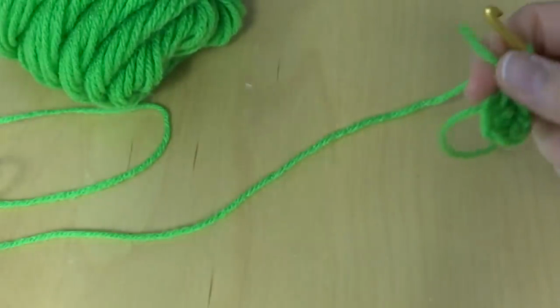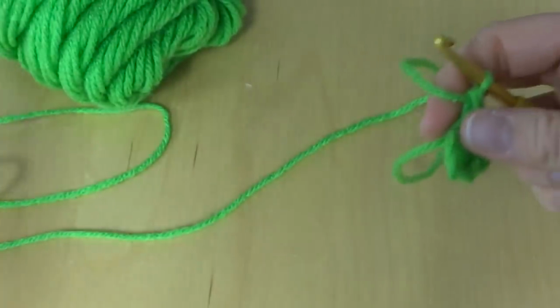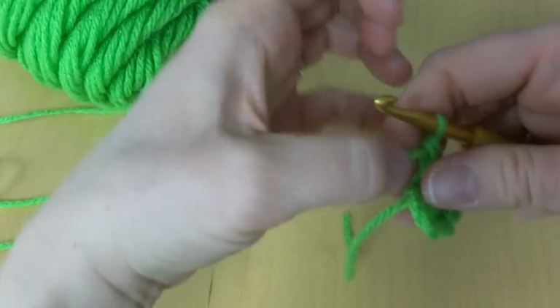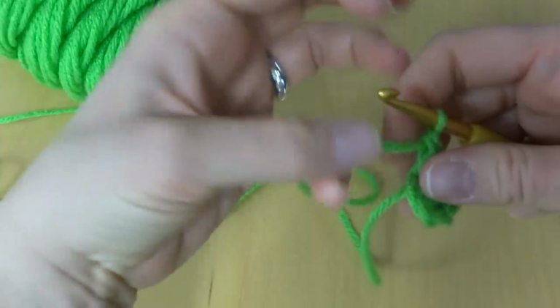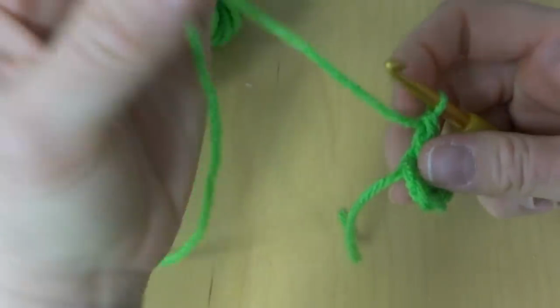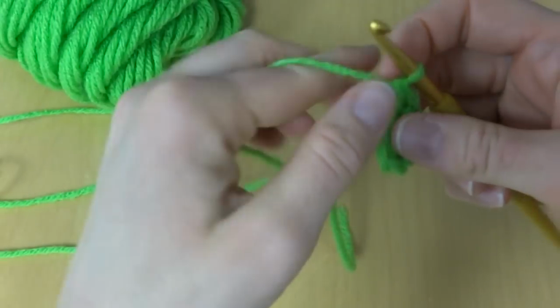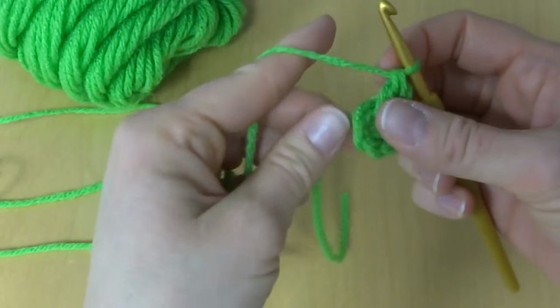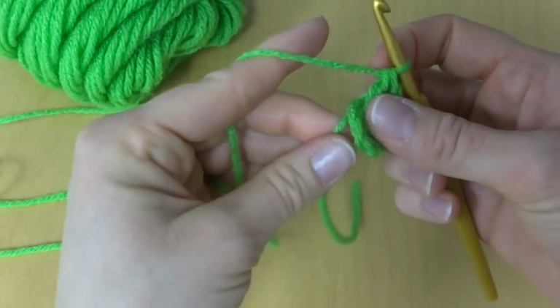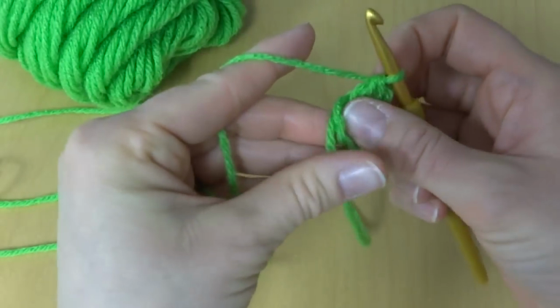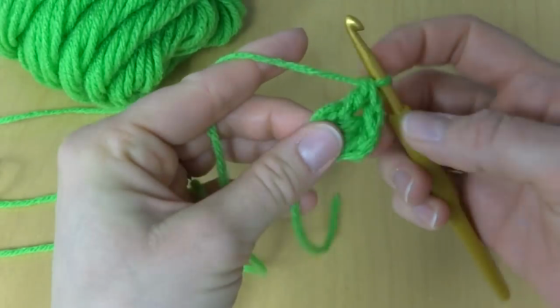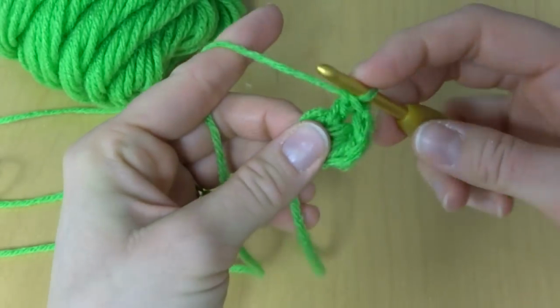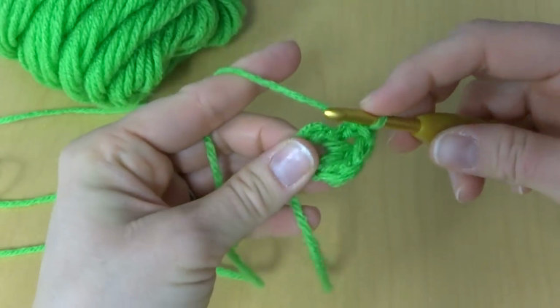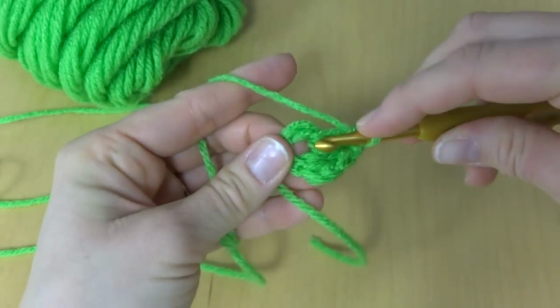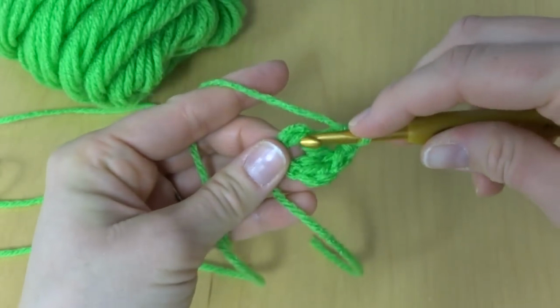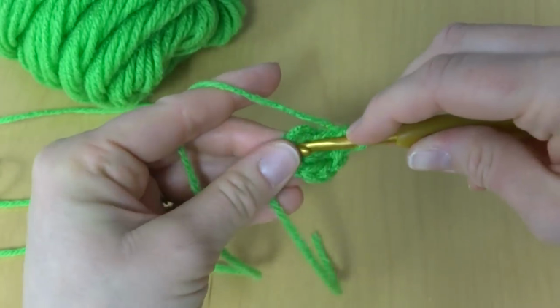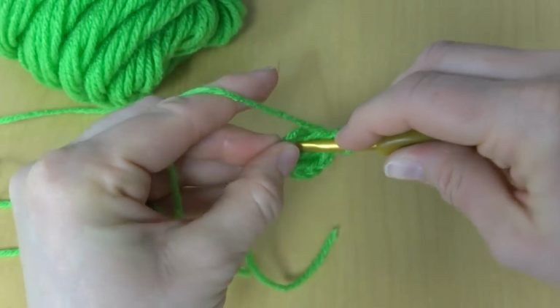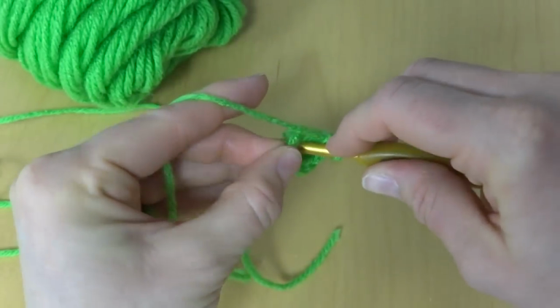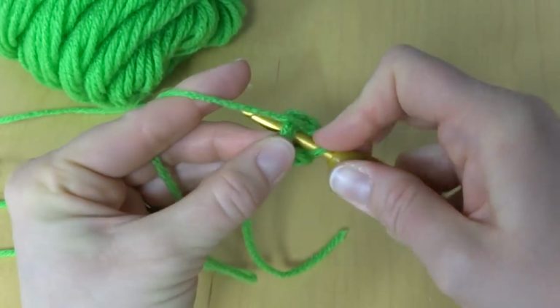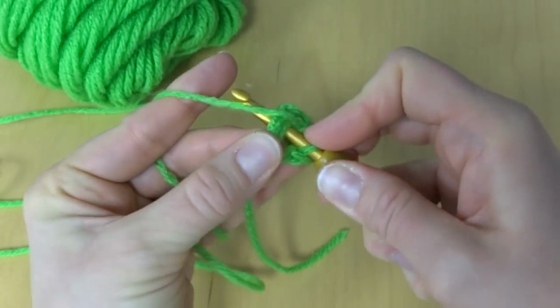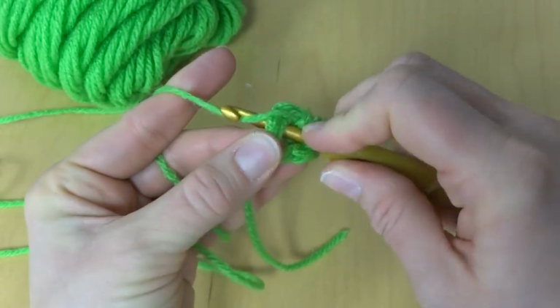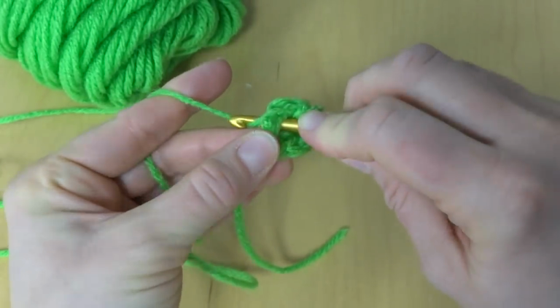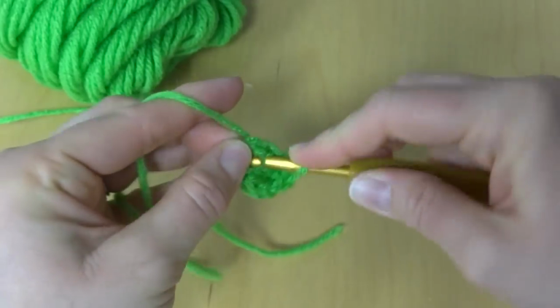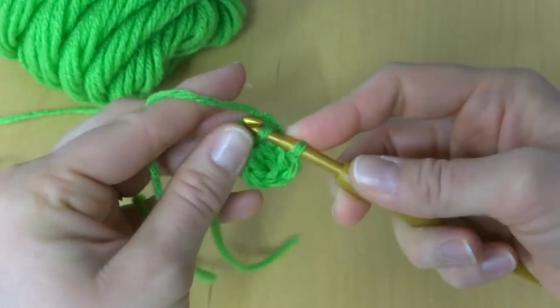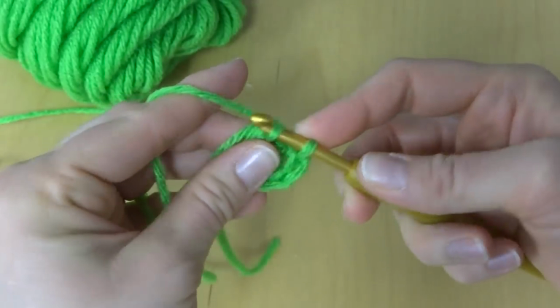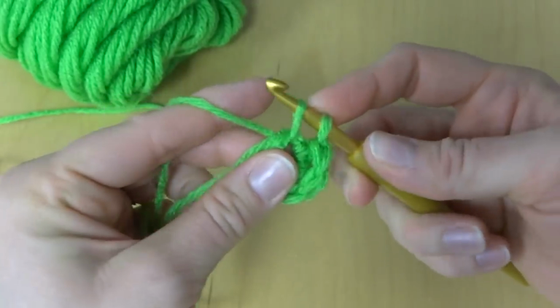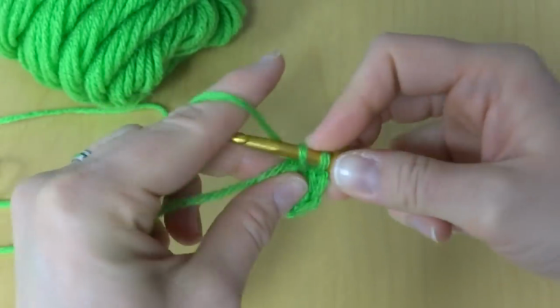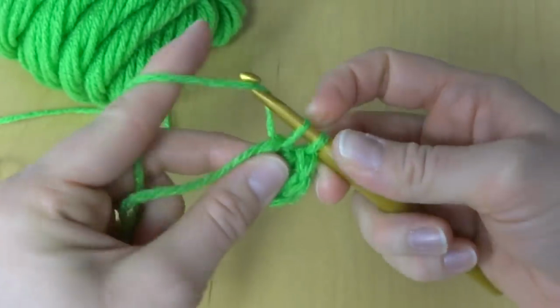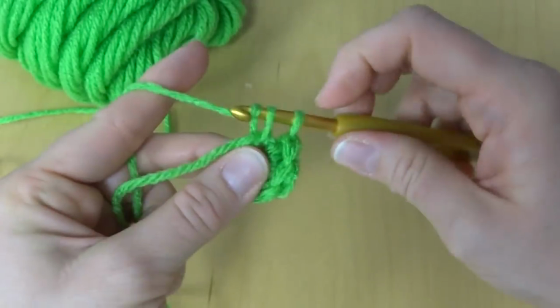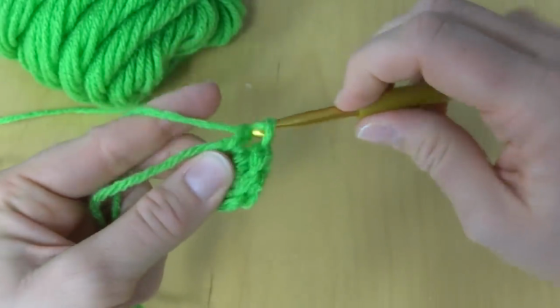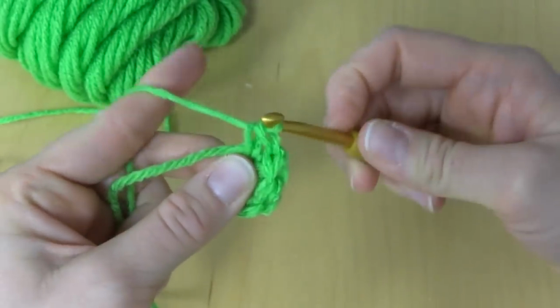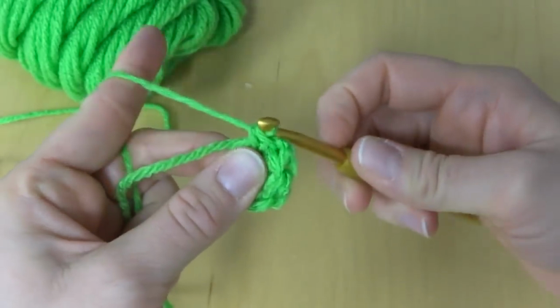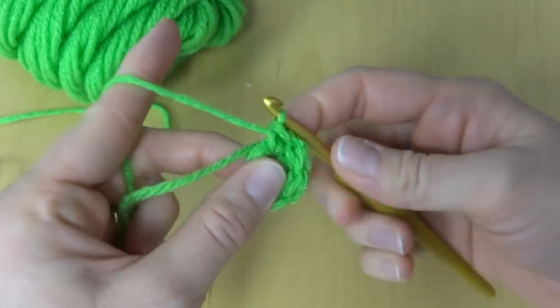Next we're going to work a single crochet. To make a single crochet: insert the hook into the ring, bring up a loop, wrap yarn around hook, bring it through both loops.